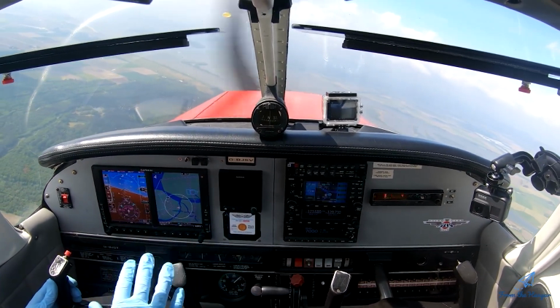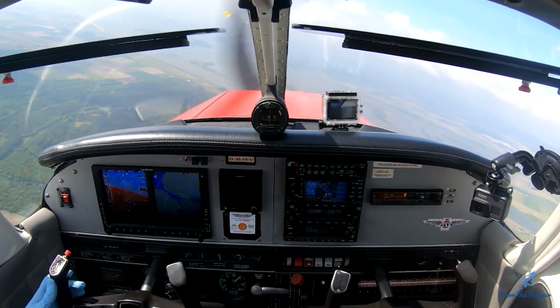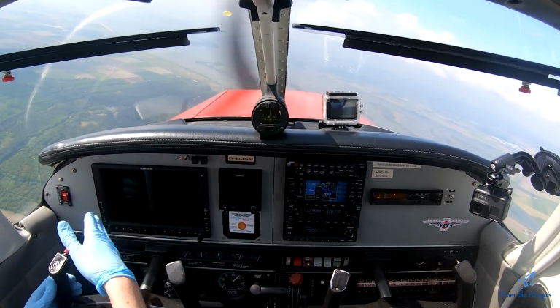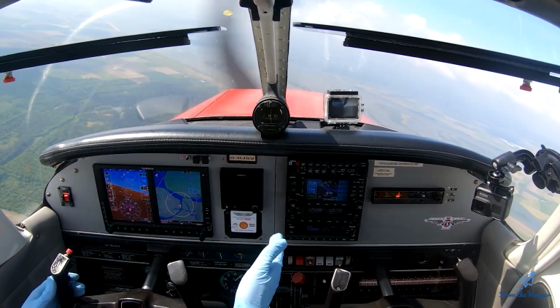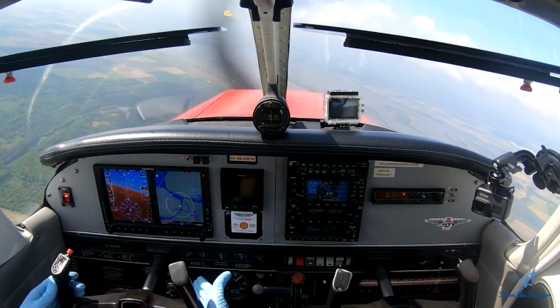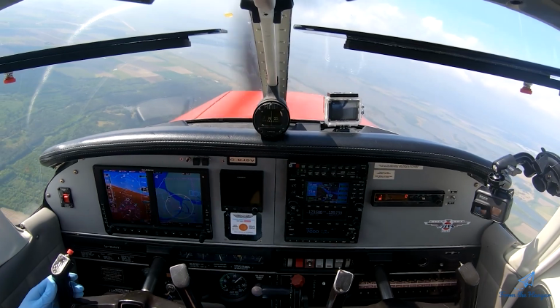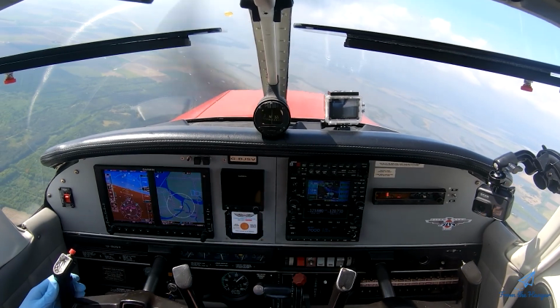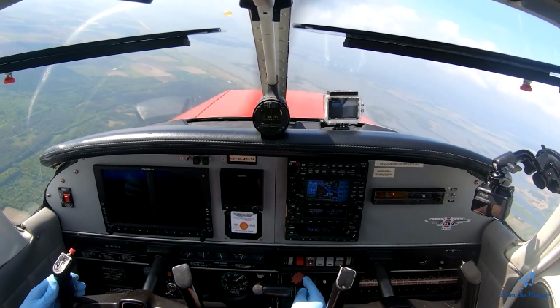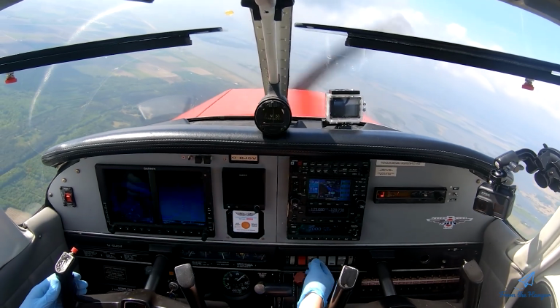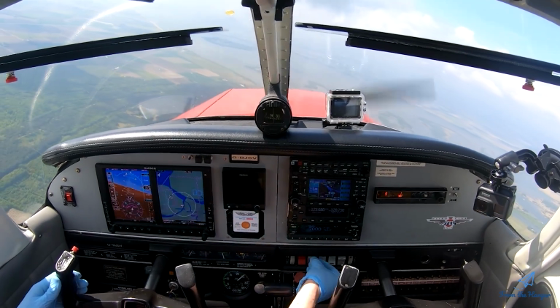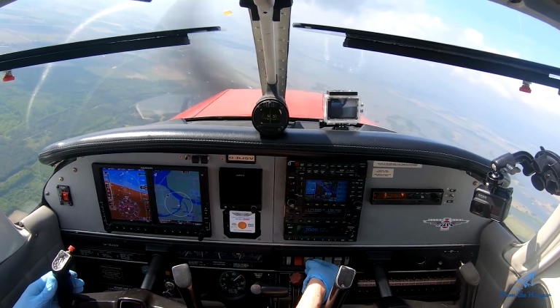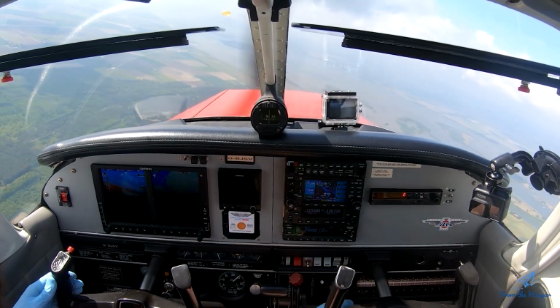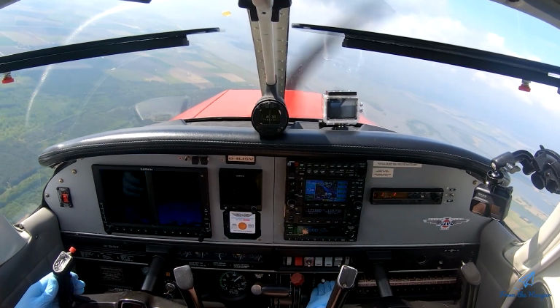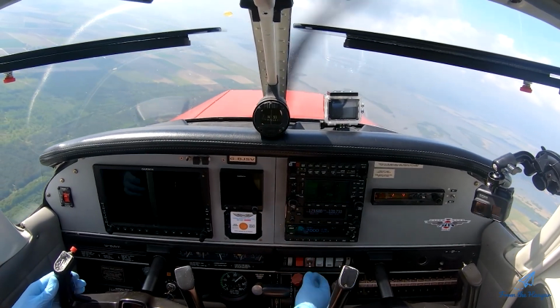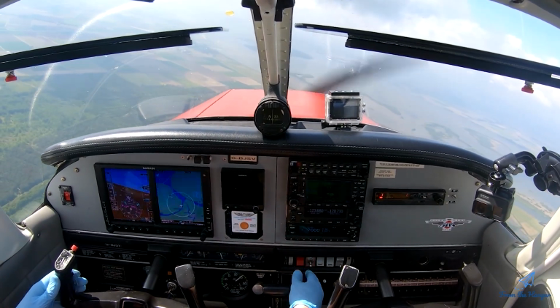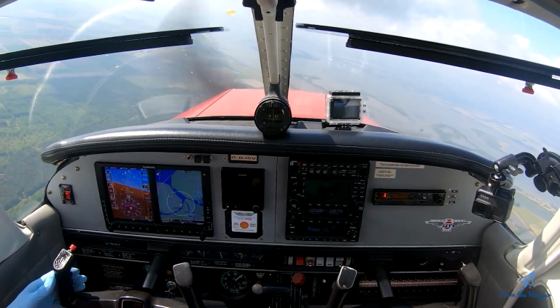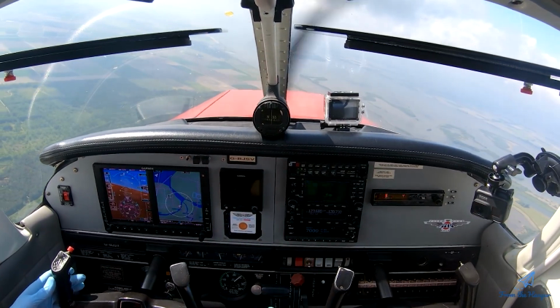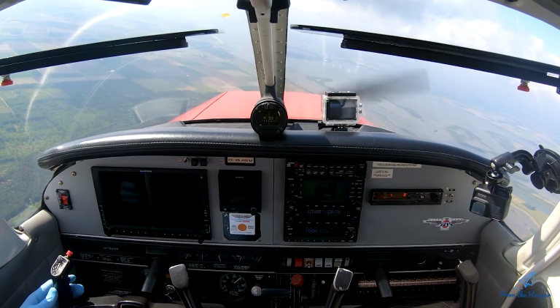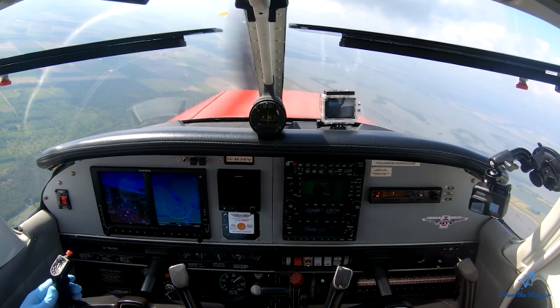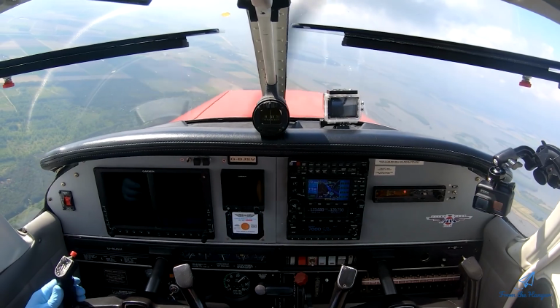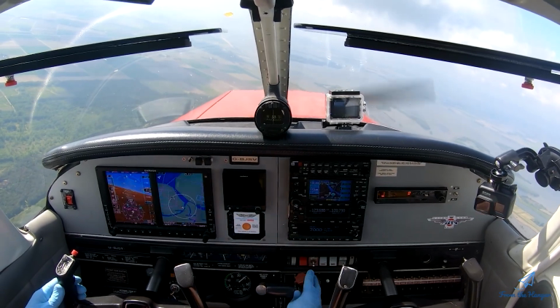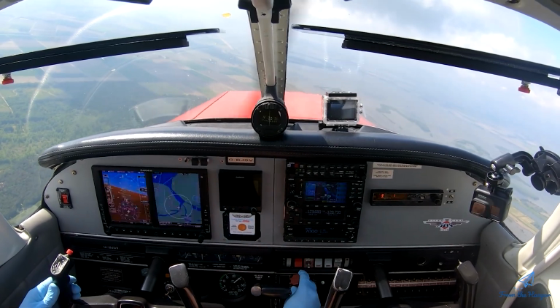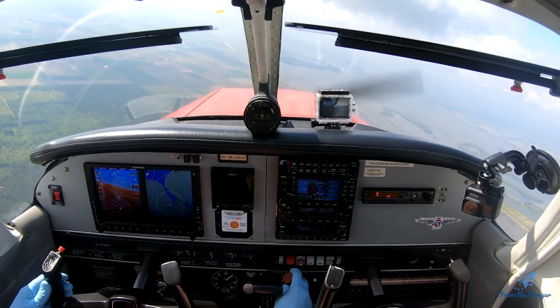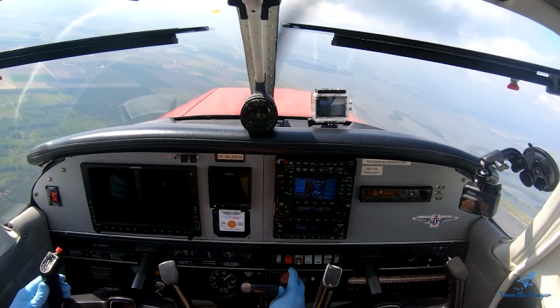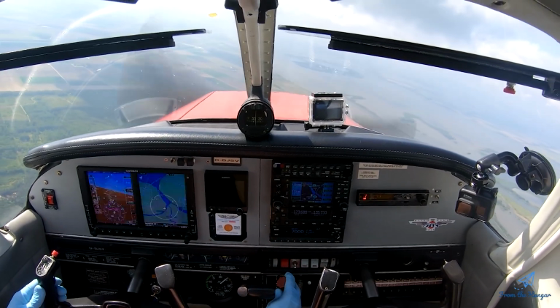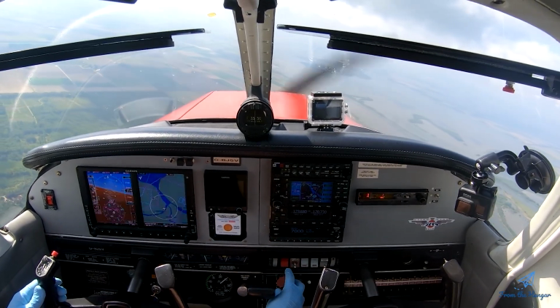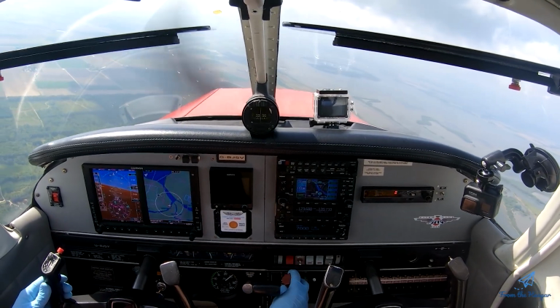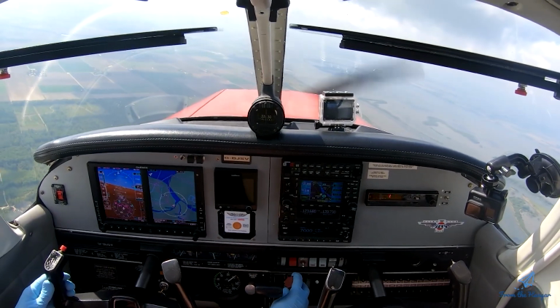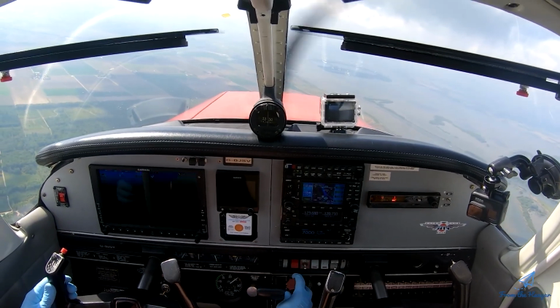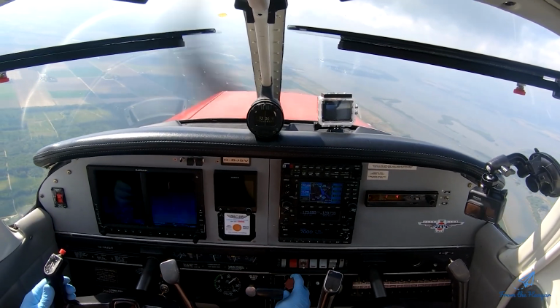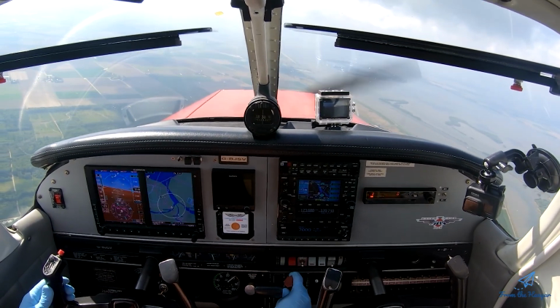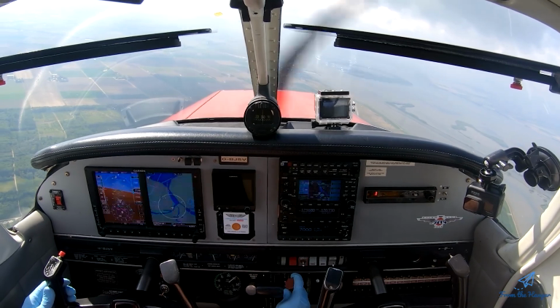Check our orientation — where are we? Are all instruments in the green? Is the engine happy? The fuel pump can be turned off, the carb heat is already off — turned it off at the recovery. Clean the mixture back to normal, and we're back in cruise flight.